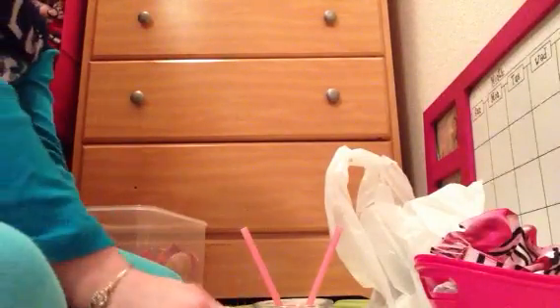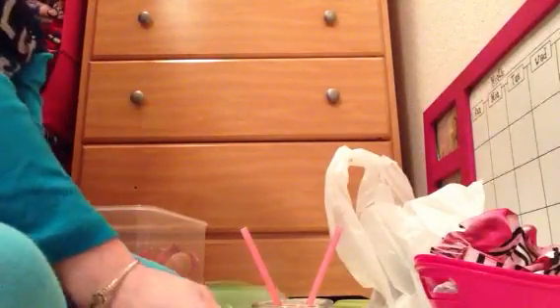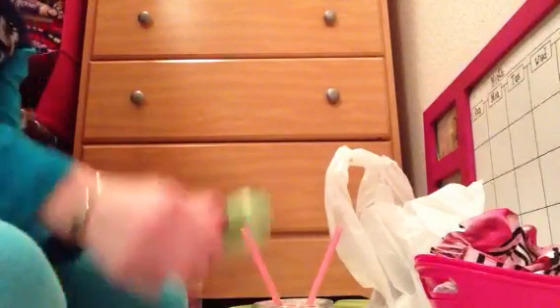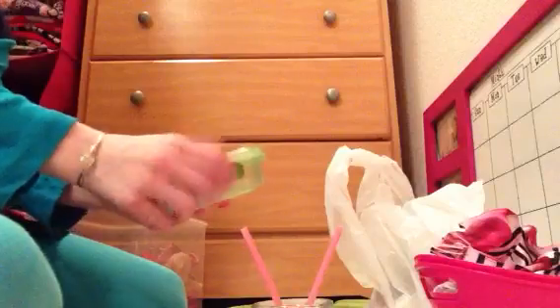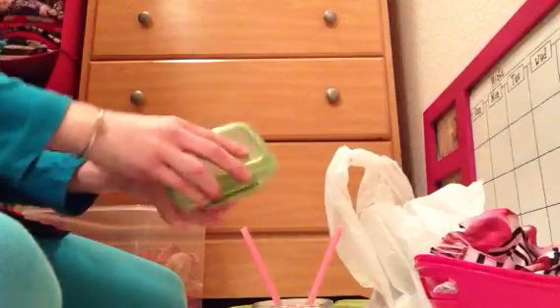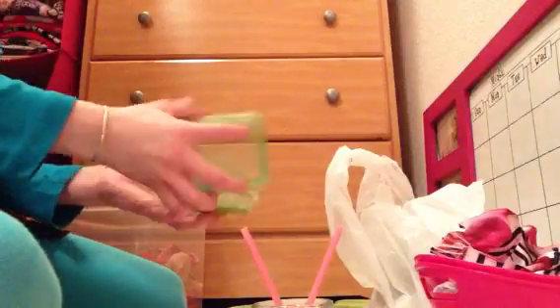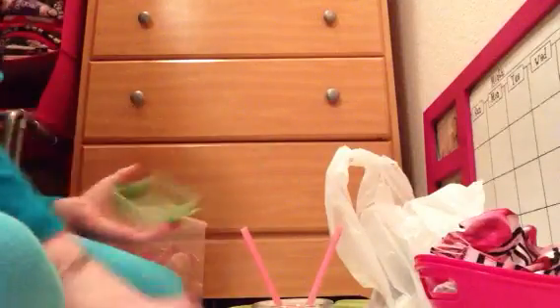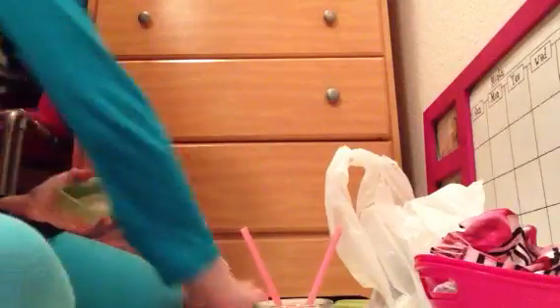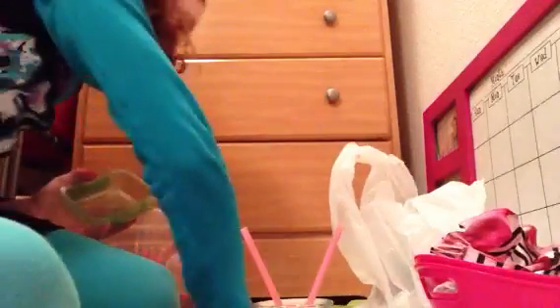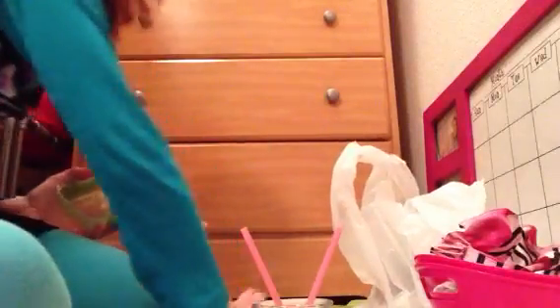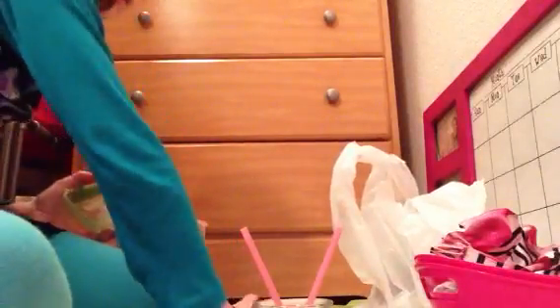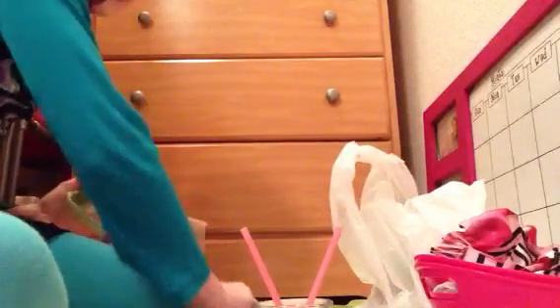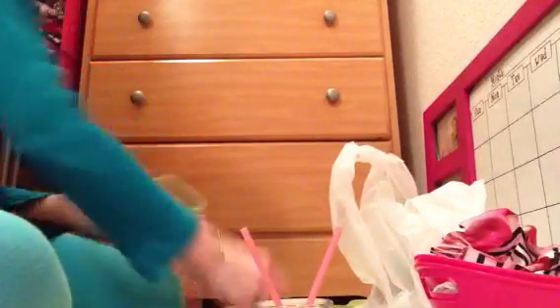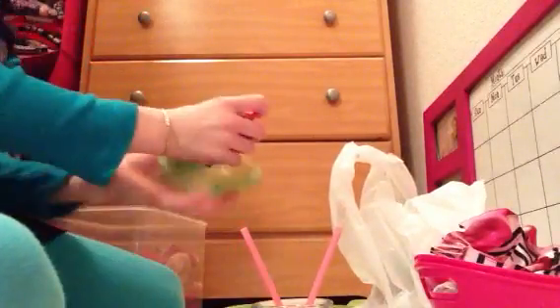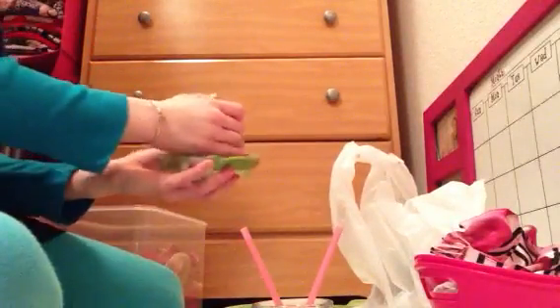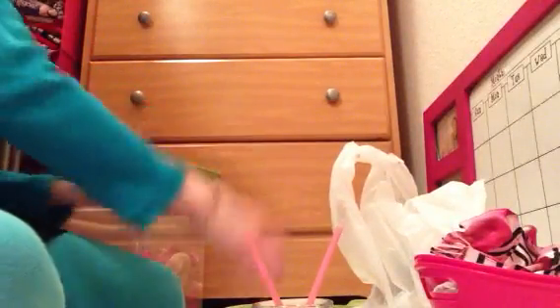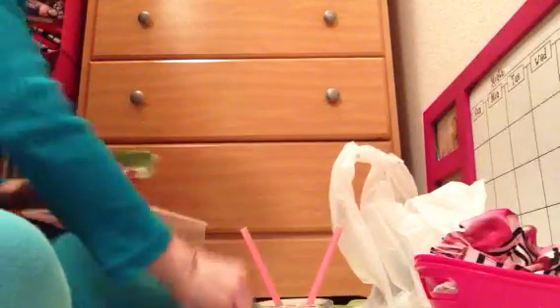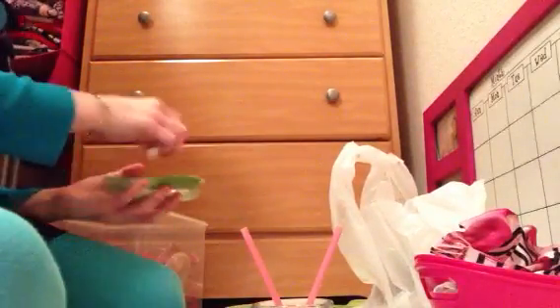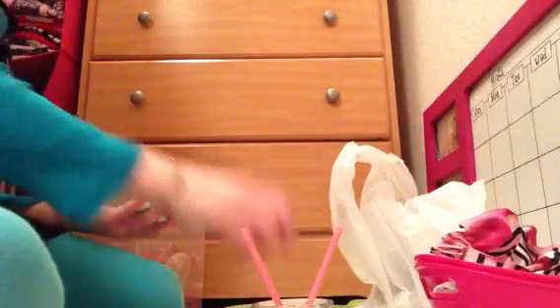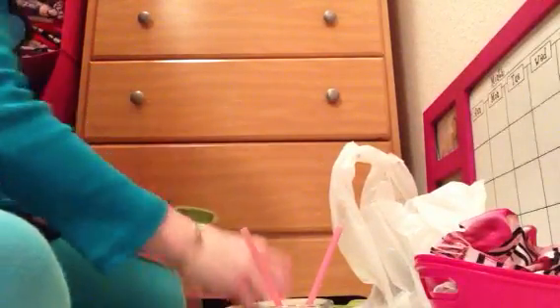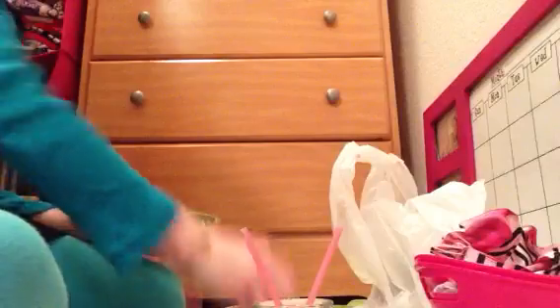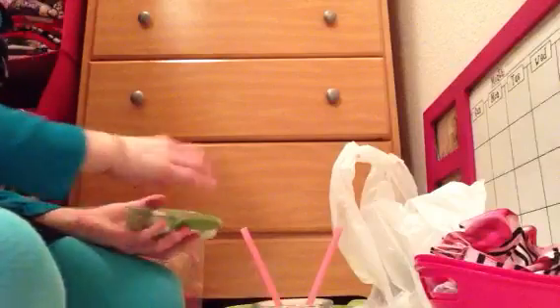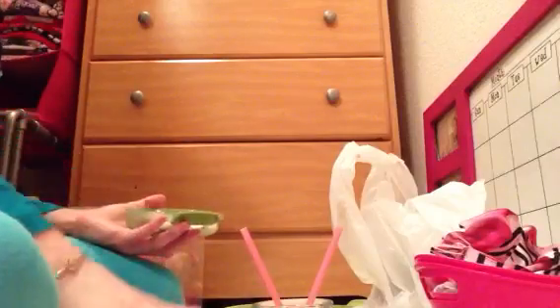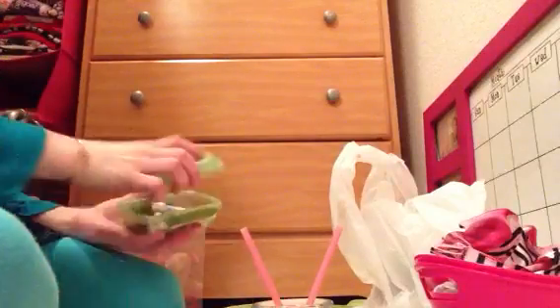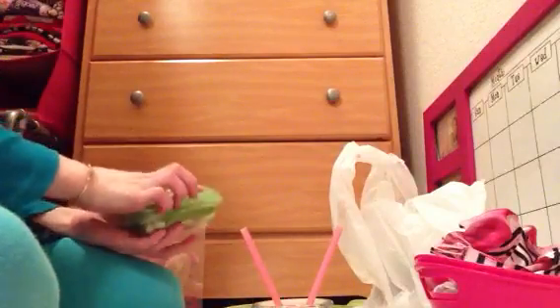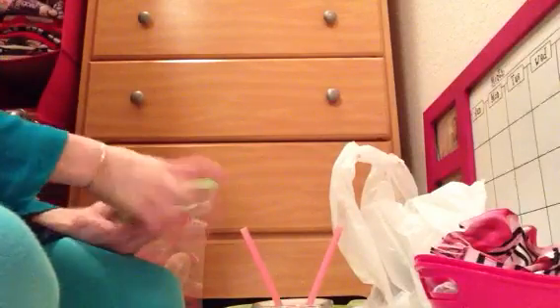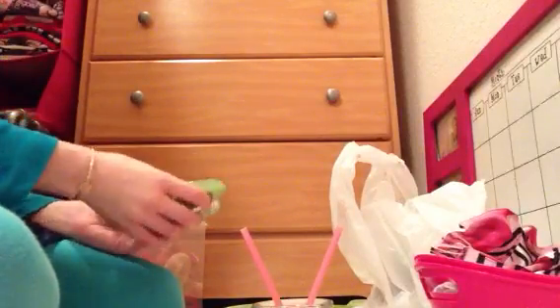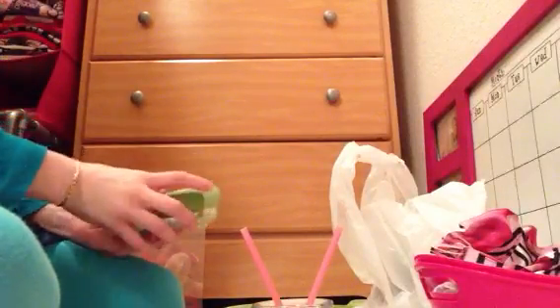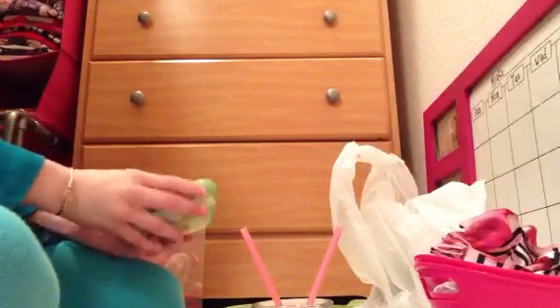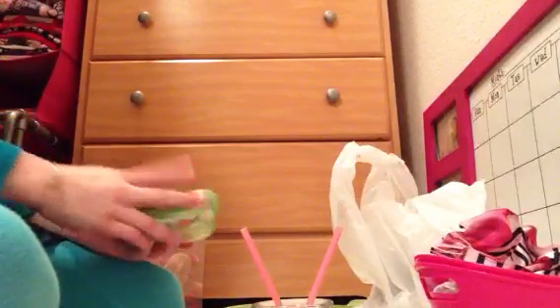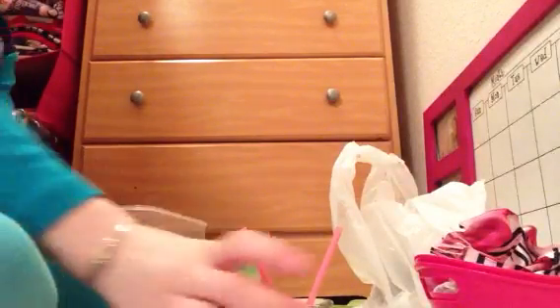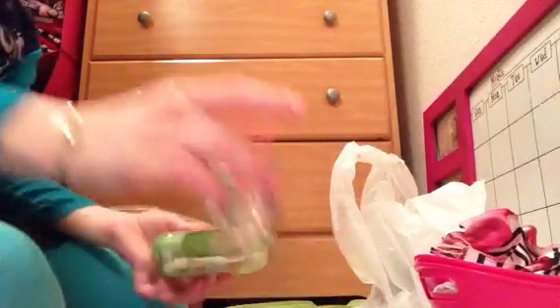Once my dad builds my dollhouse and I get the restroom set up, this would be like the little toothpaste holder. Stuff like that.